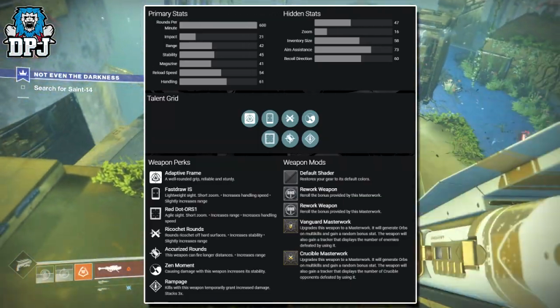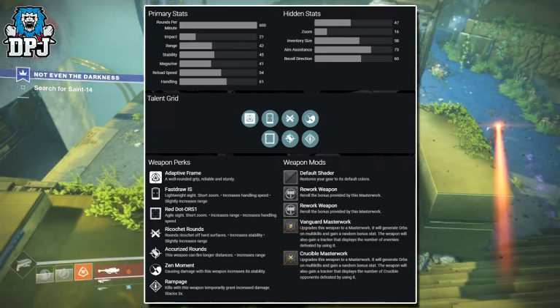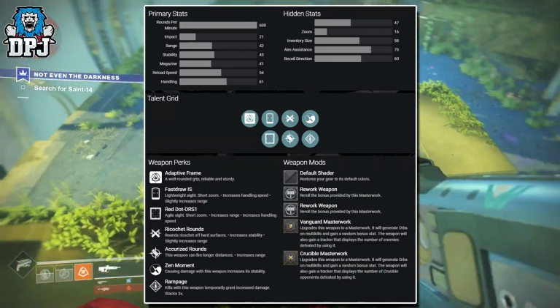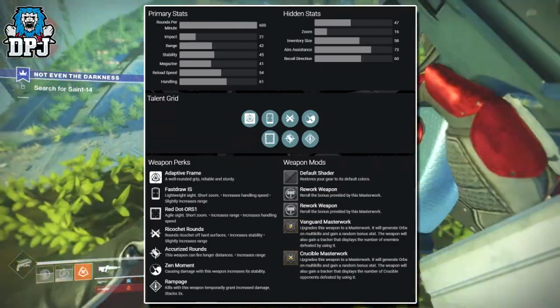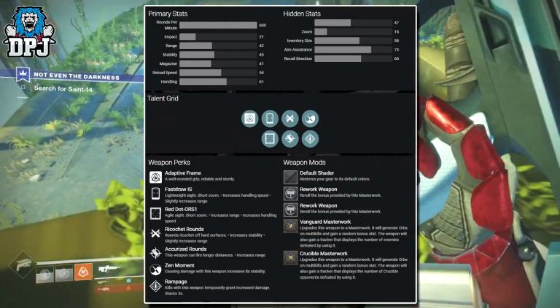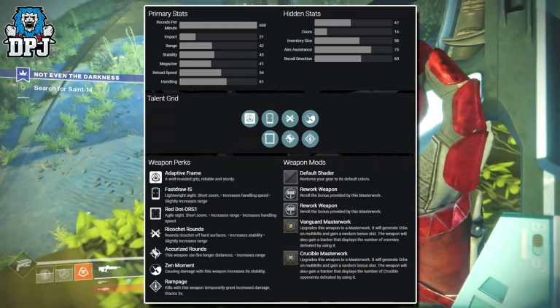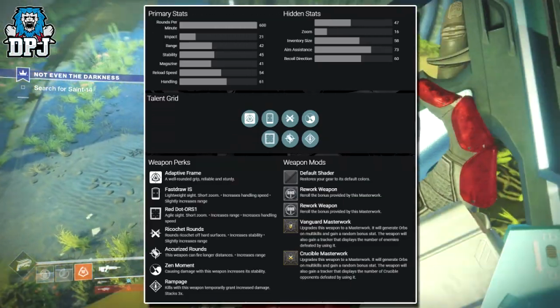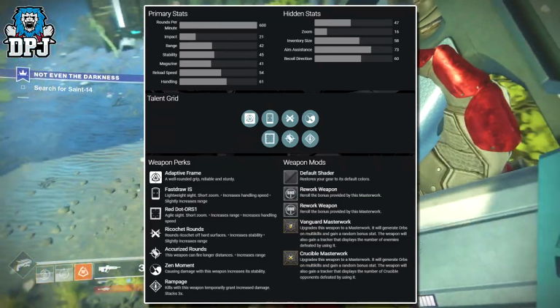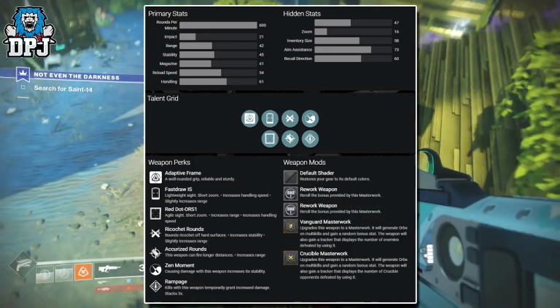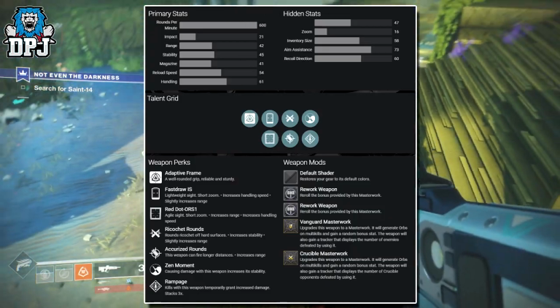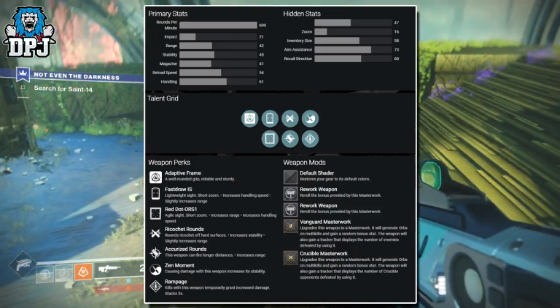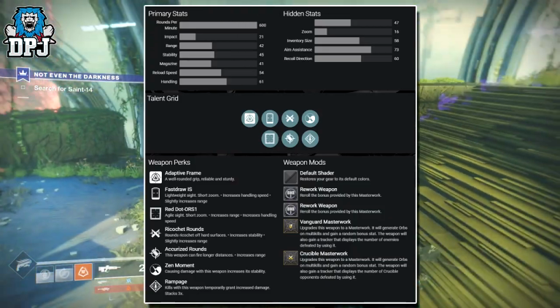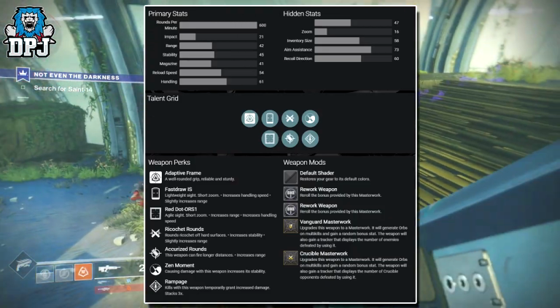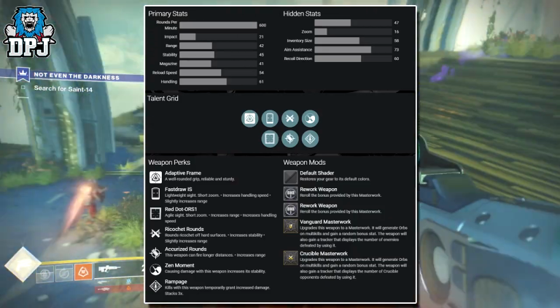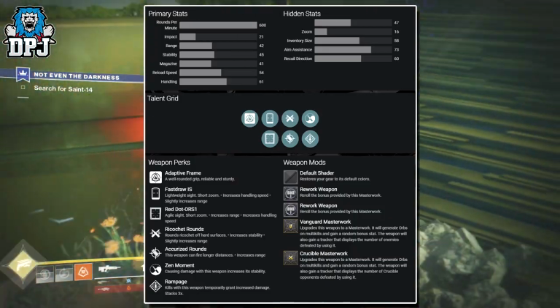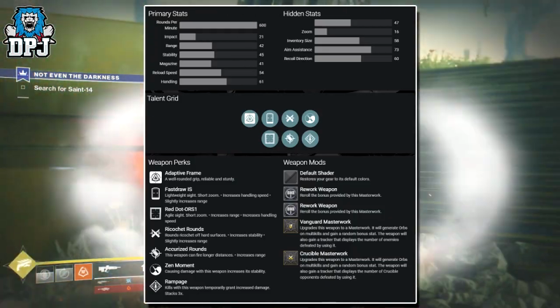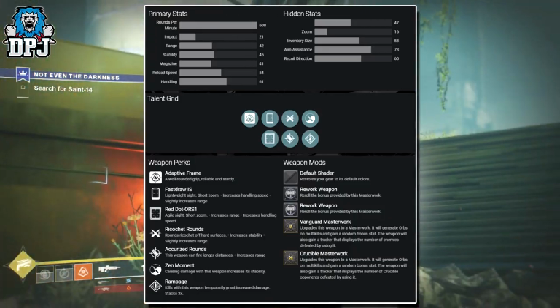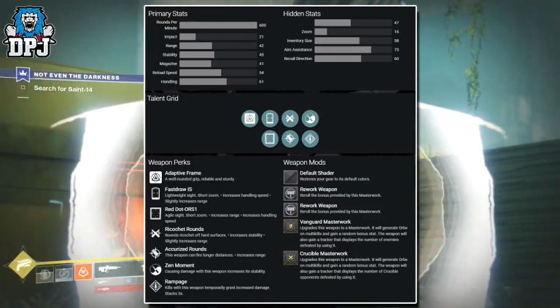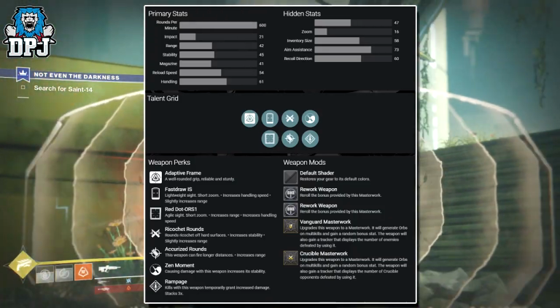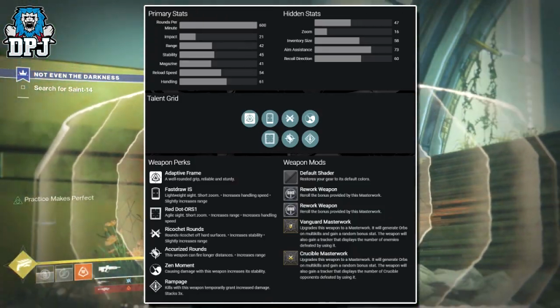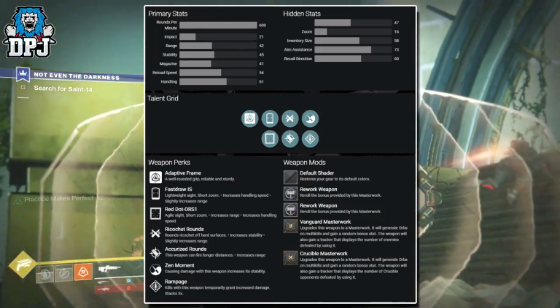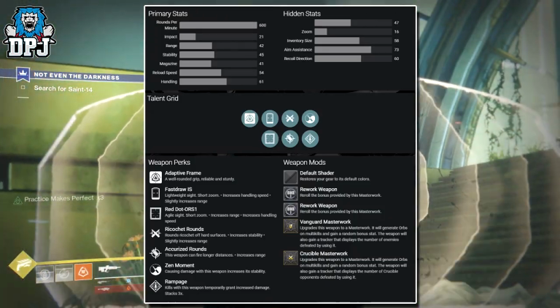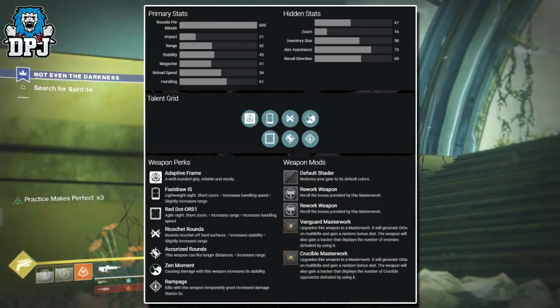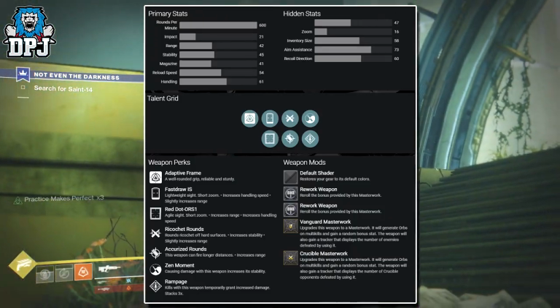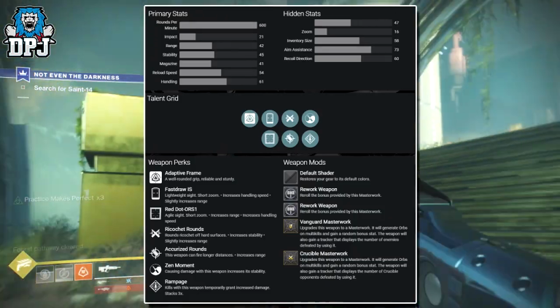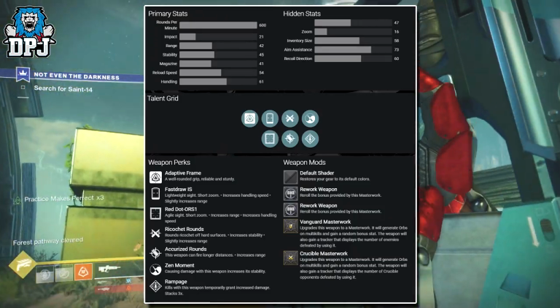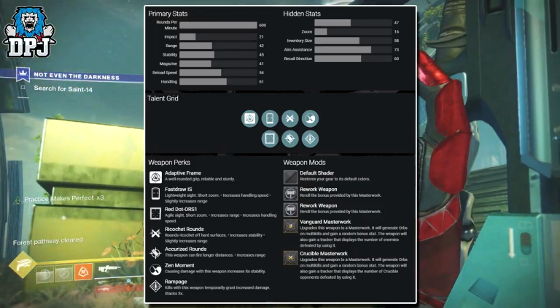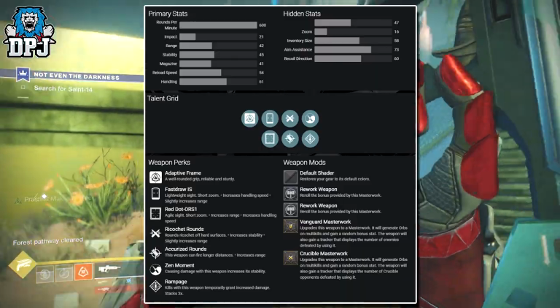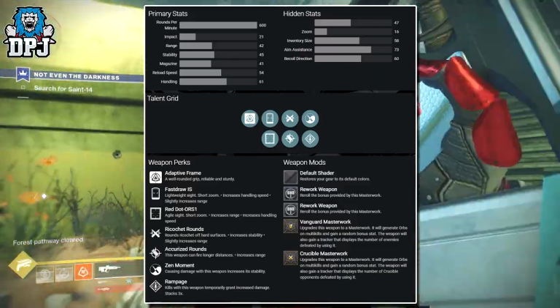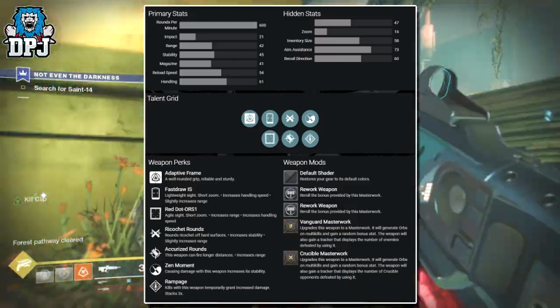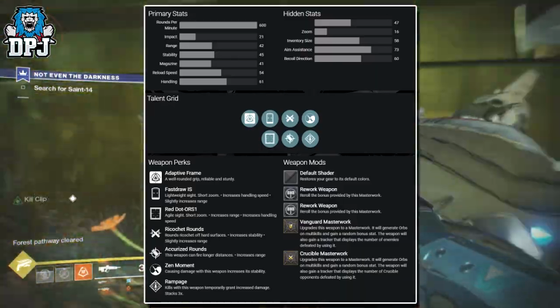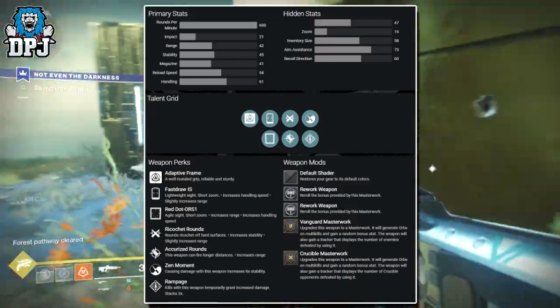Zen Moment — causing damage with this weapon increases its stability. And then we have Rampage — kills with this weapon temporarily grant increased damage. Stacks three times.